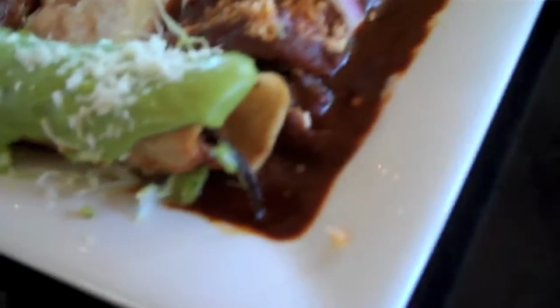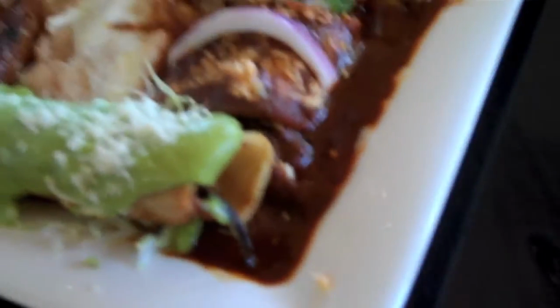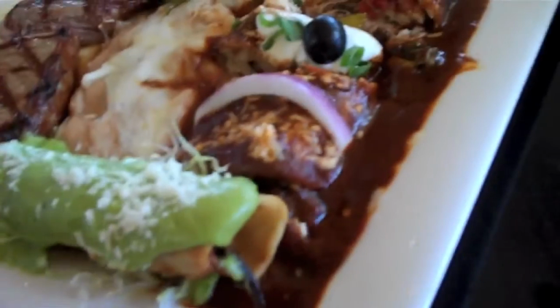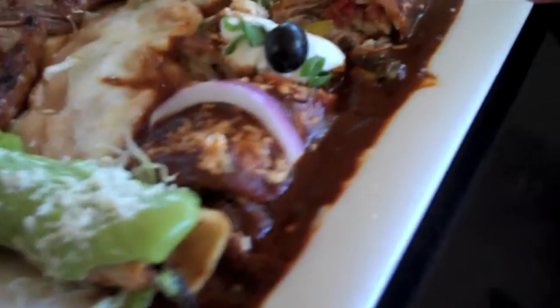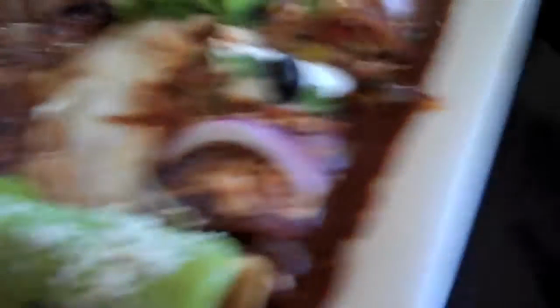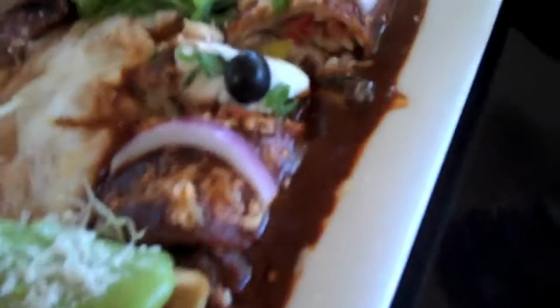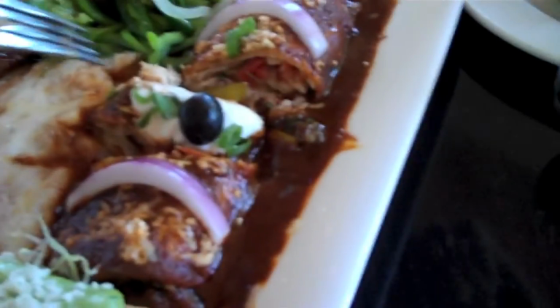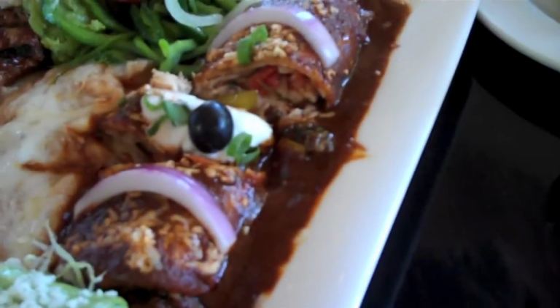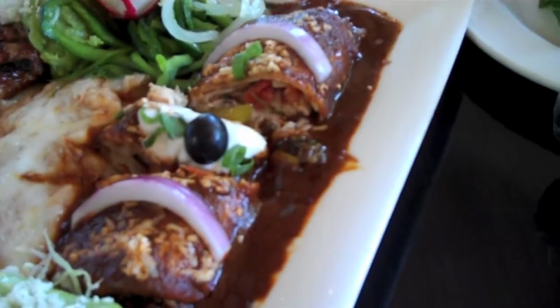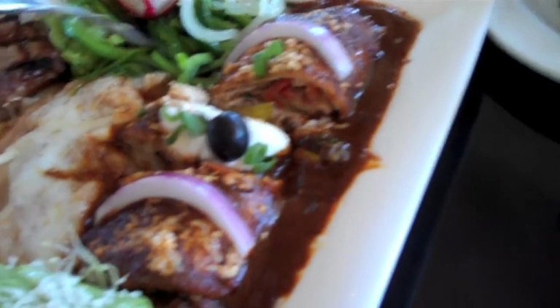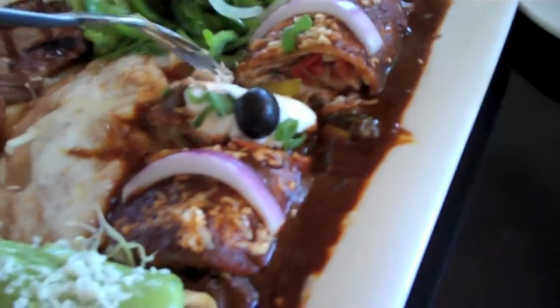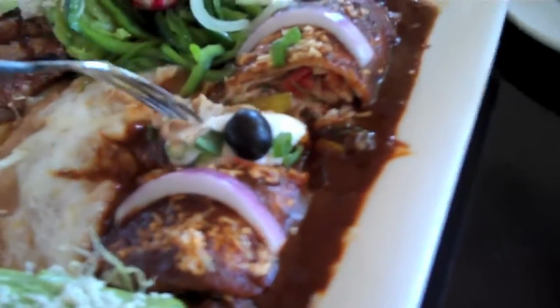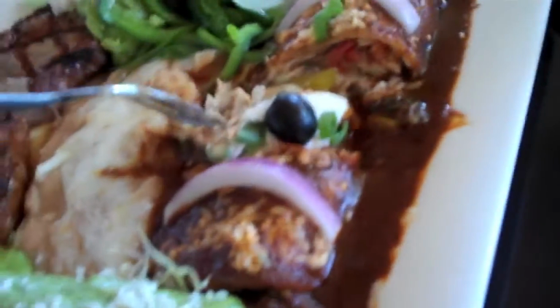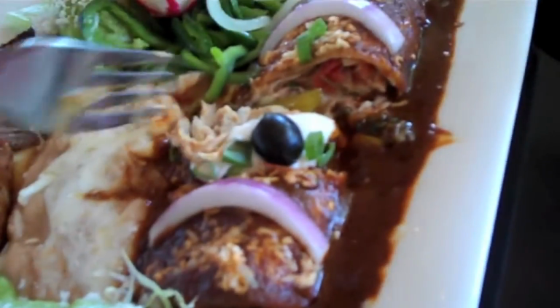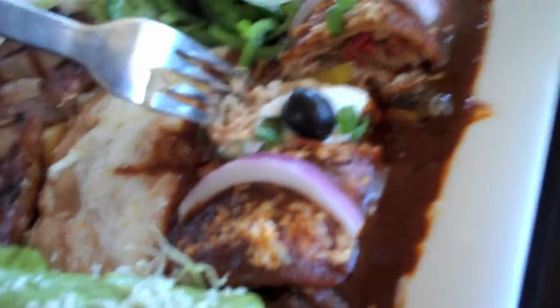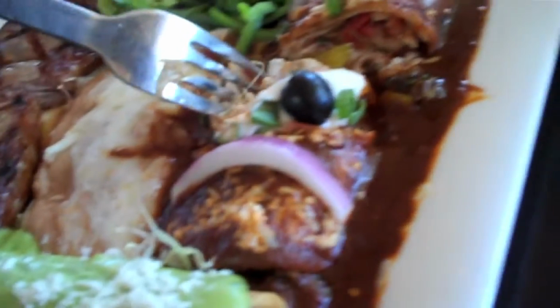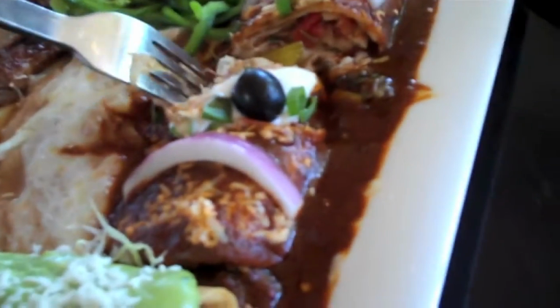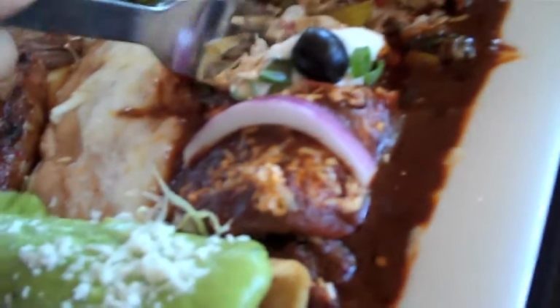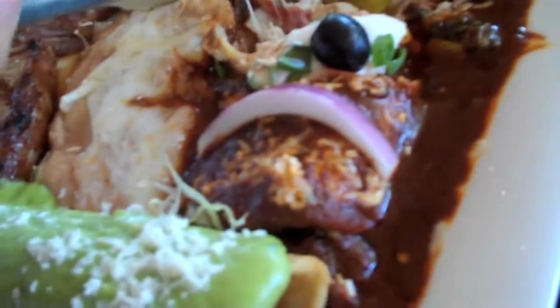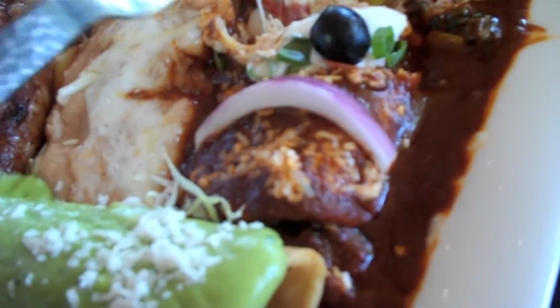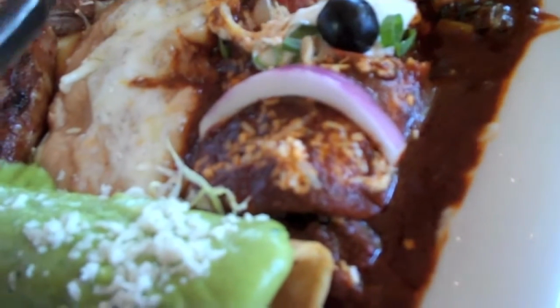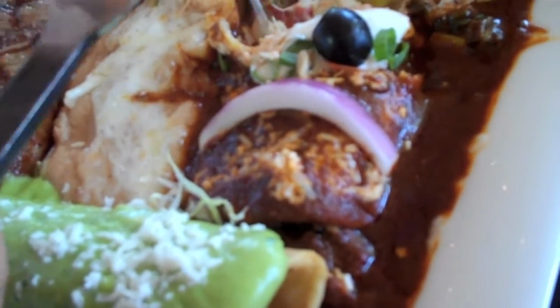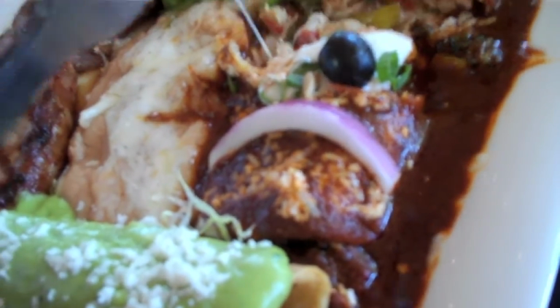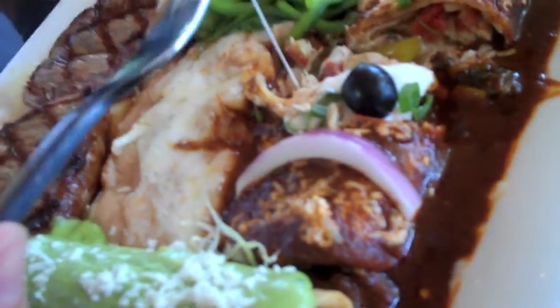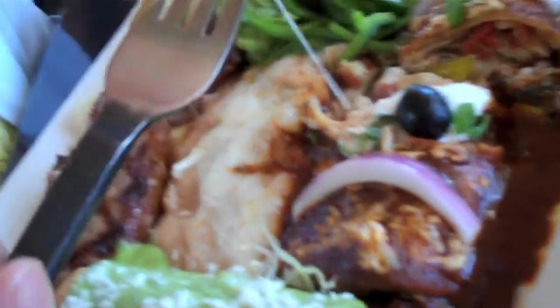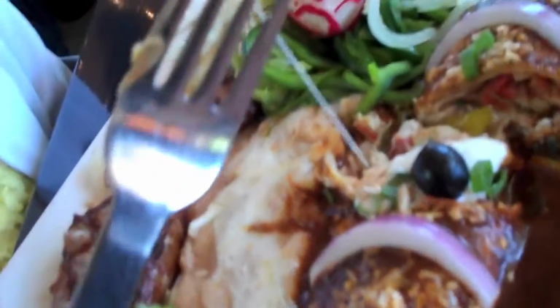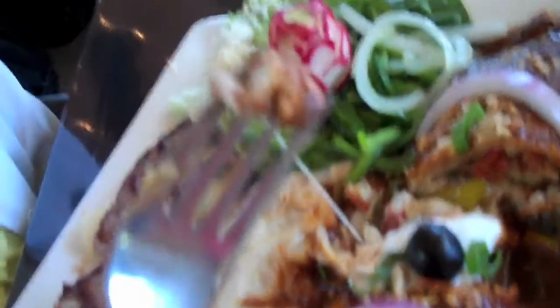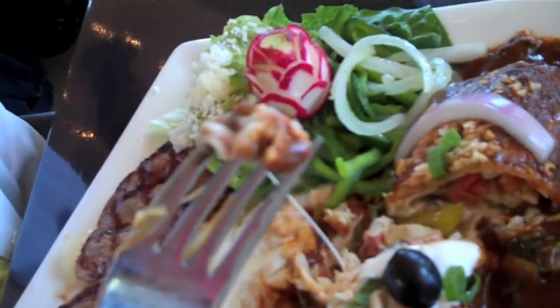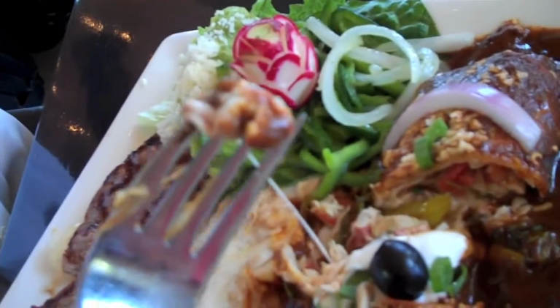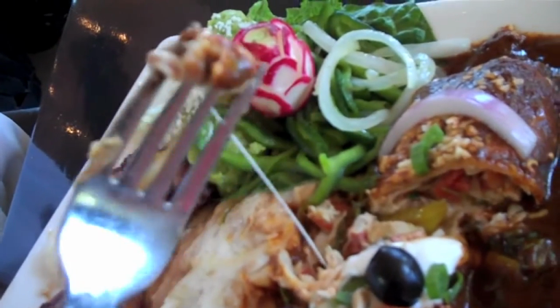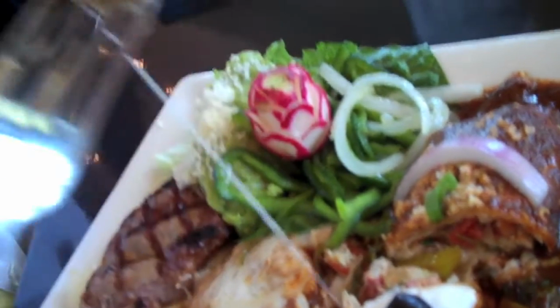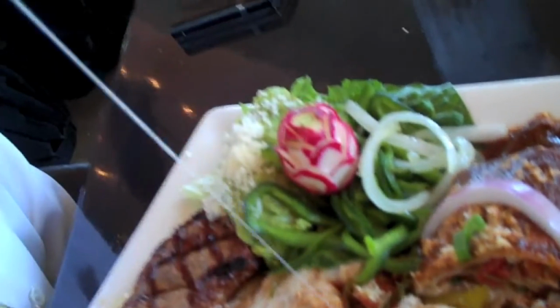This is just an amazing, very juicy, very succulent — look at the meat on there — it would just fall right off.